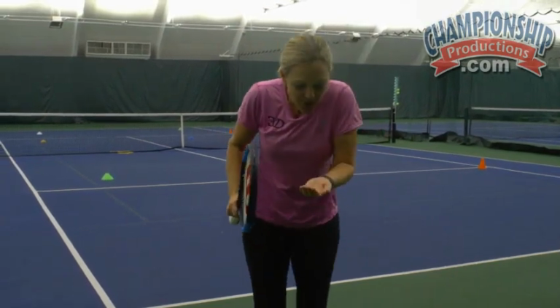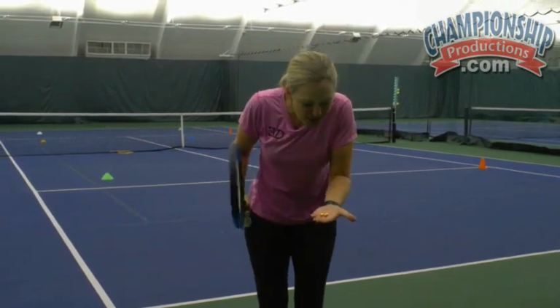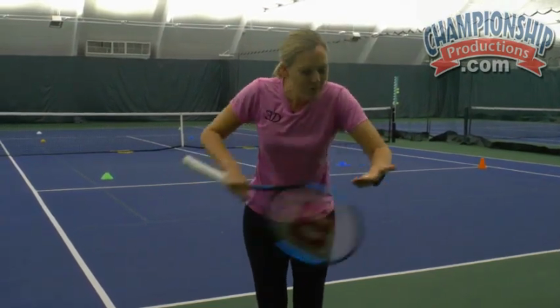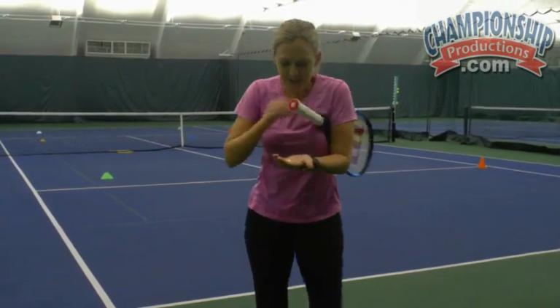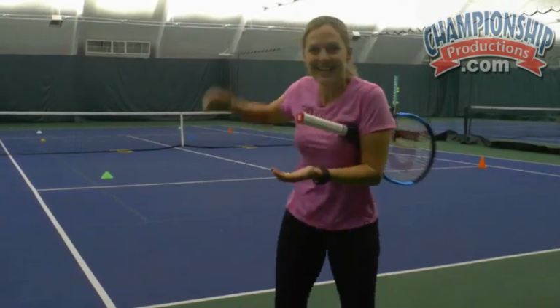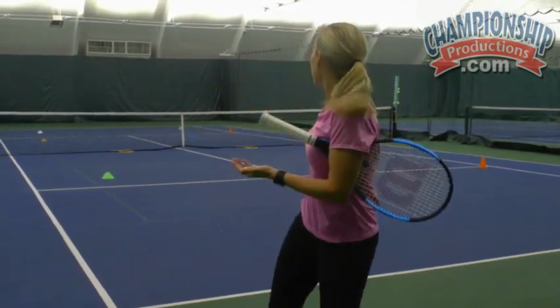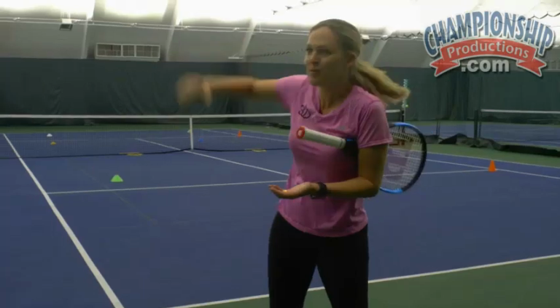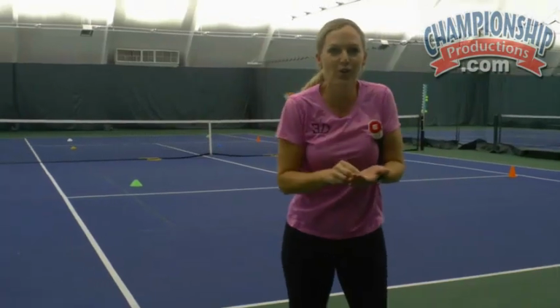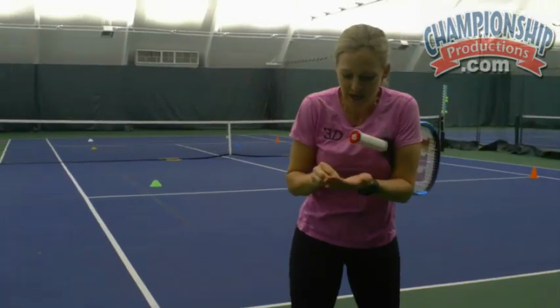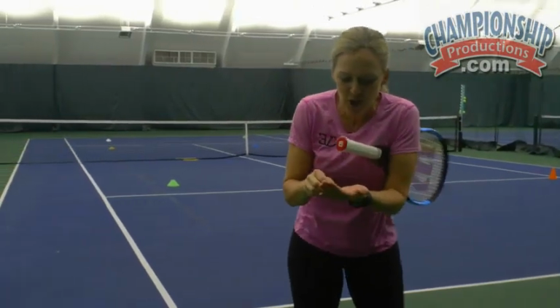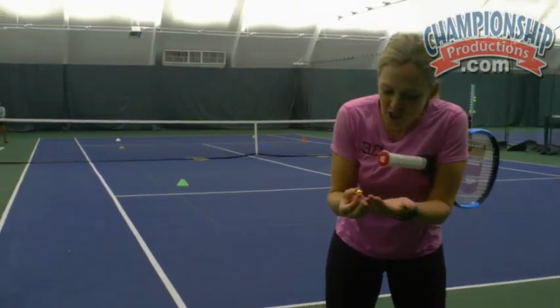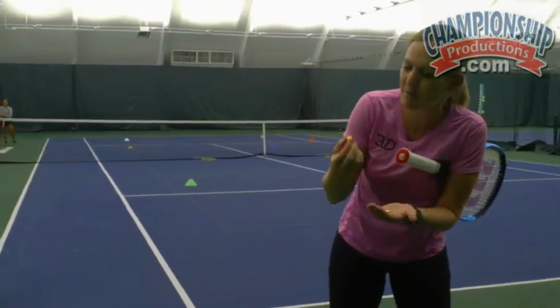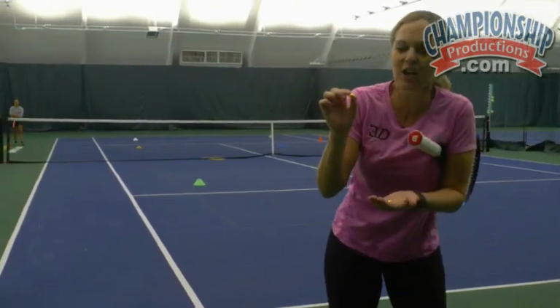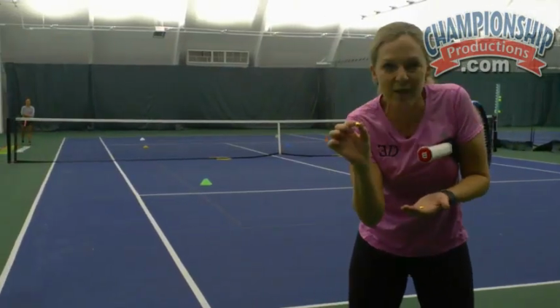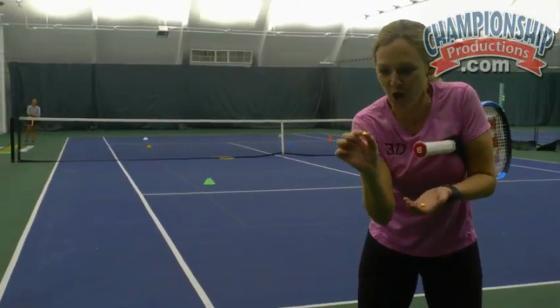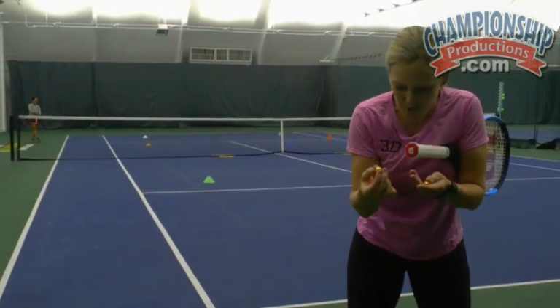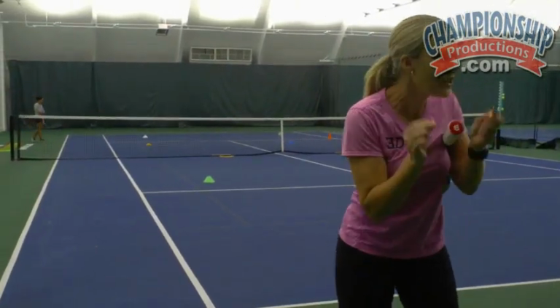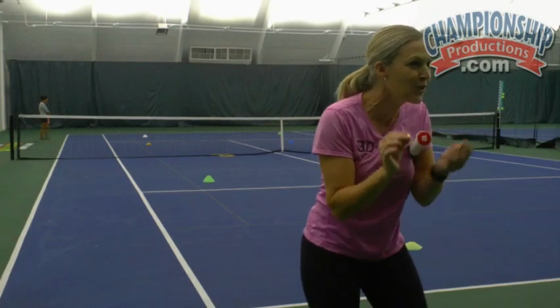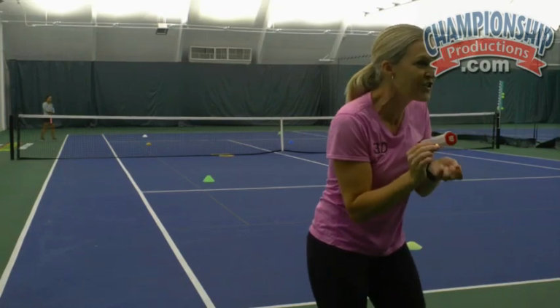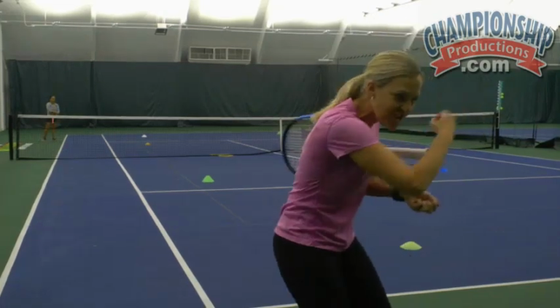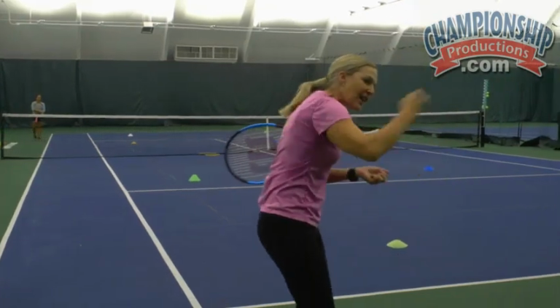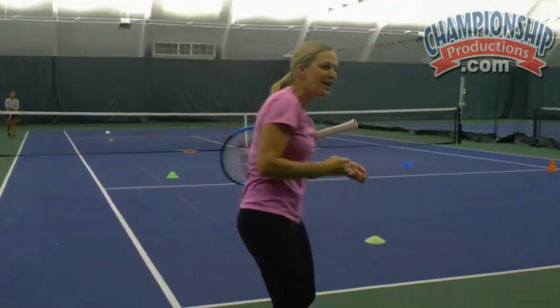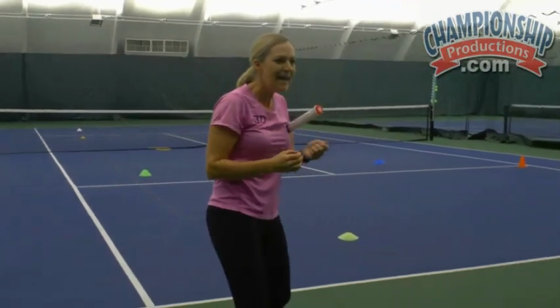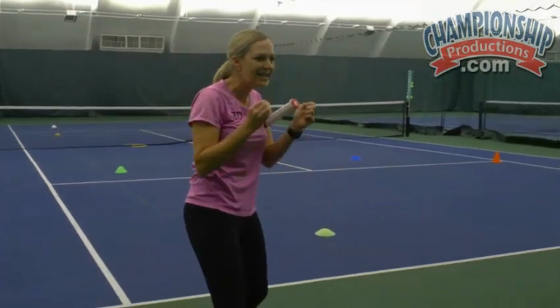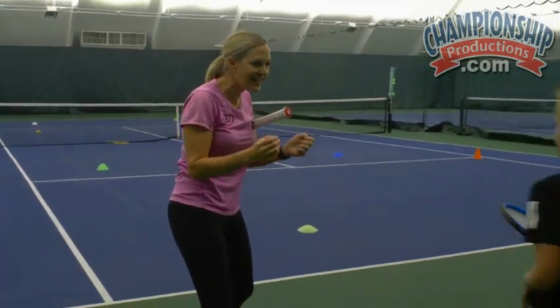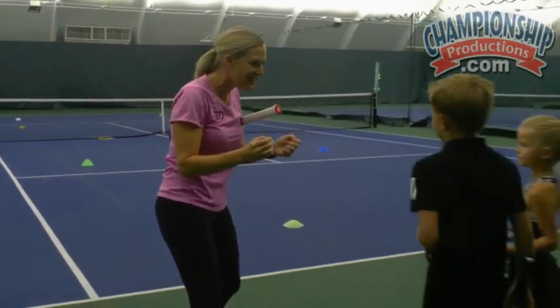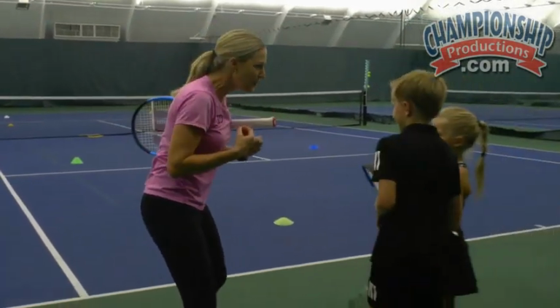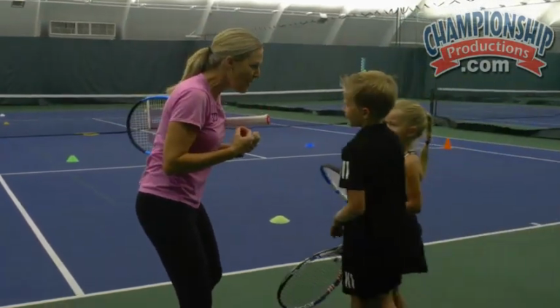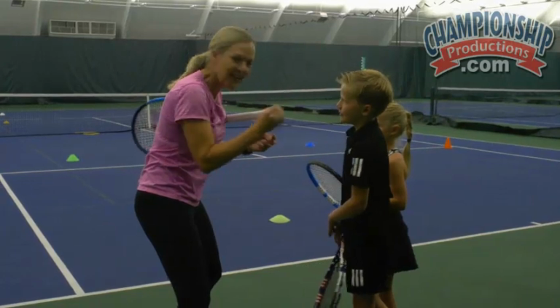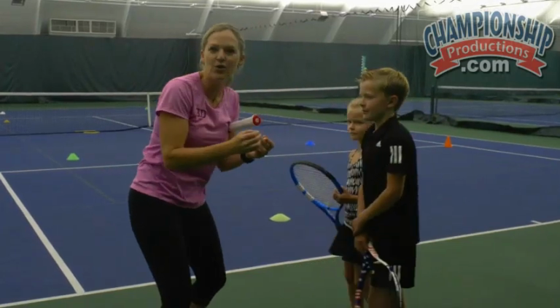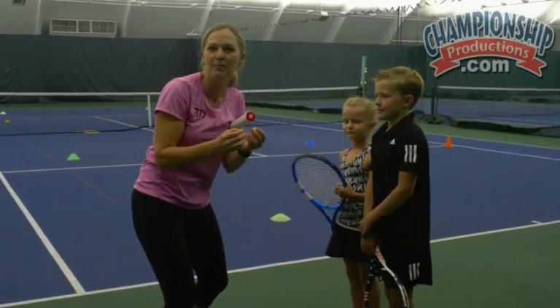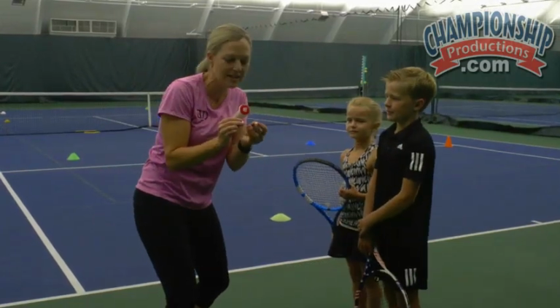These are called golden balls. Tina down the other end actually played on the tour, and when you win championships in America, you win these golden balls. So these are our little golden snitches today. Come on out, Maddie and Clay. I'm Coach Emma. These are our little champion players here today.